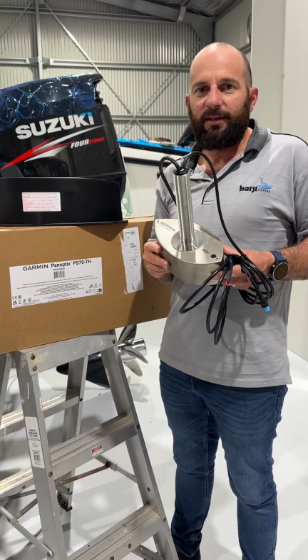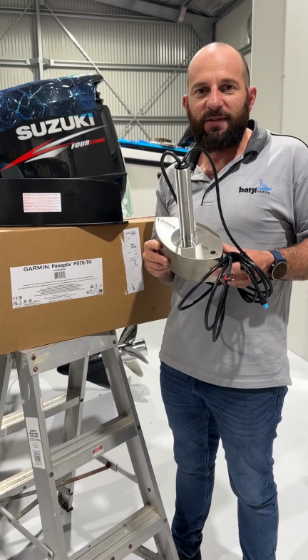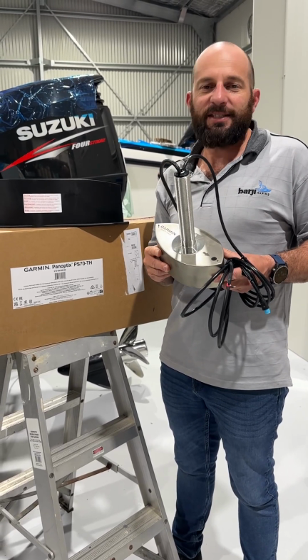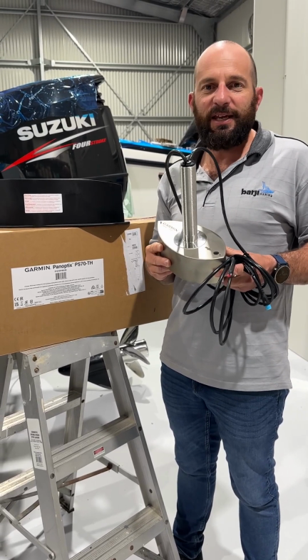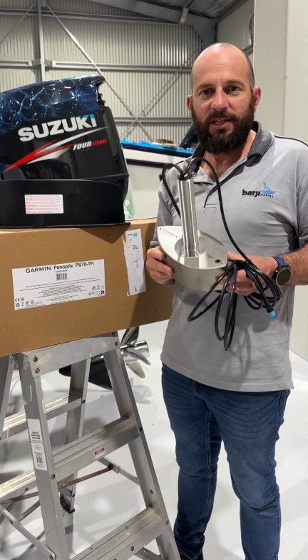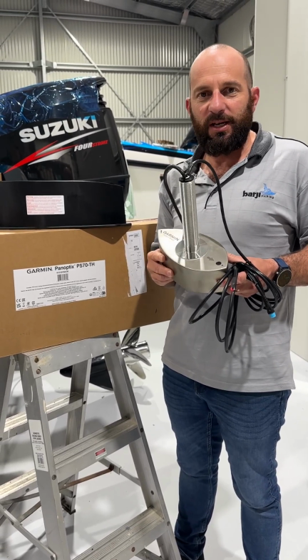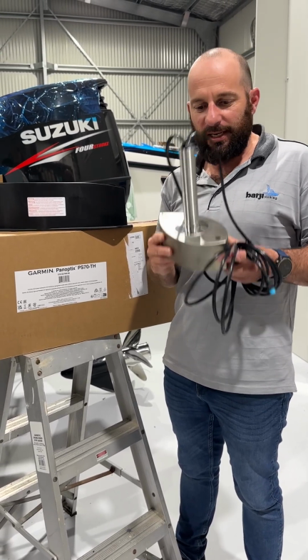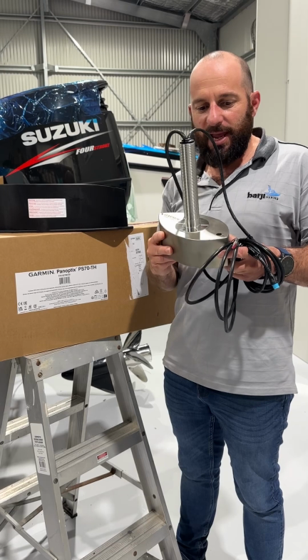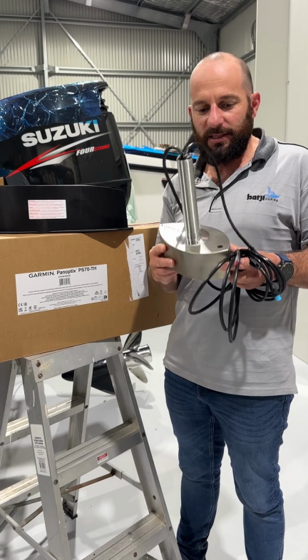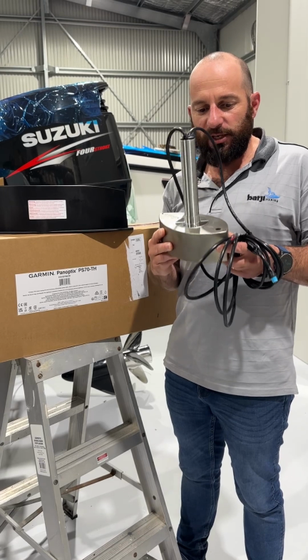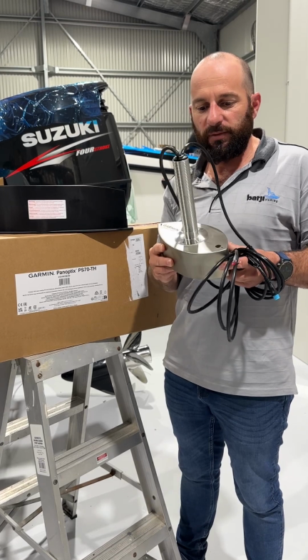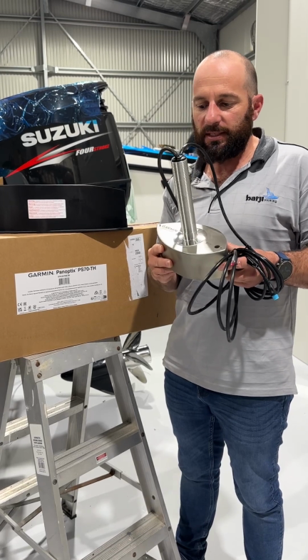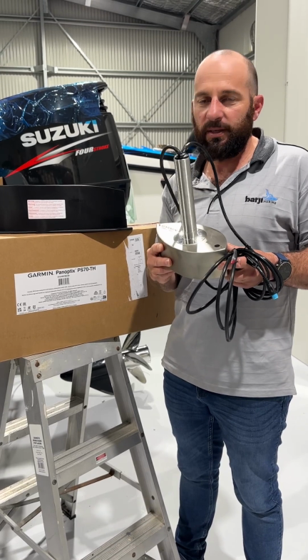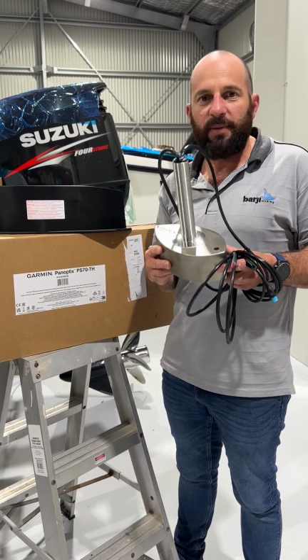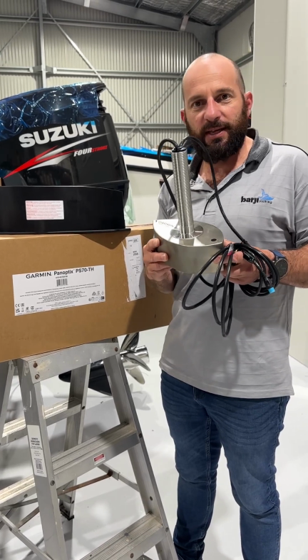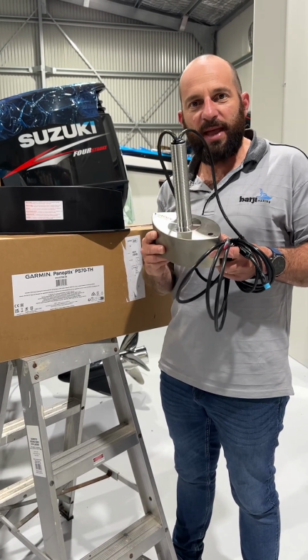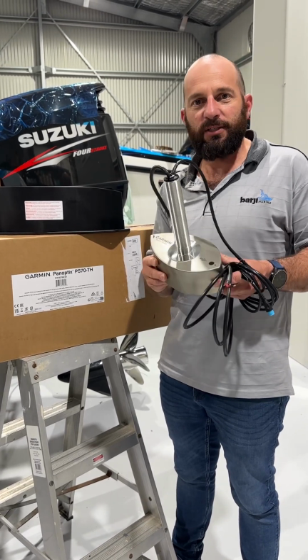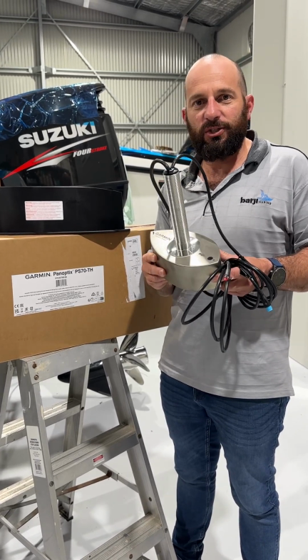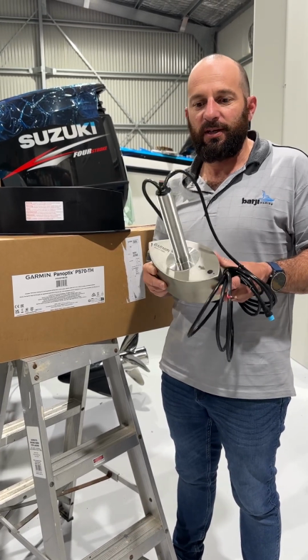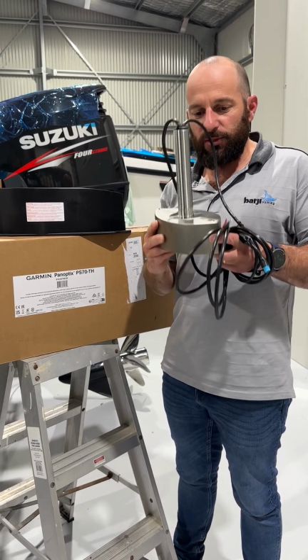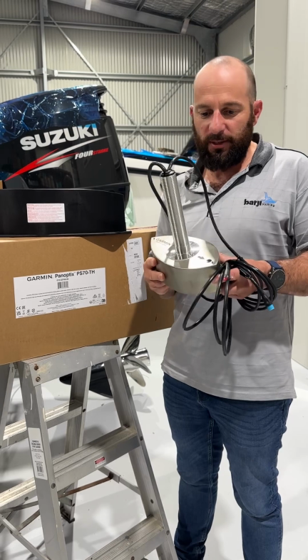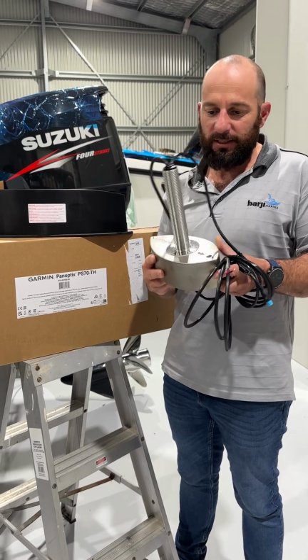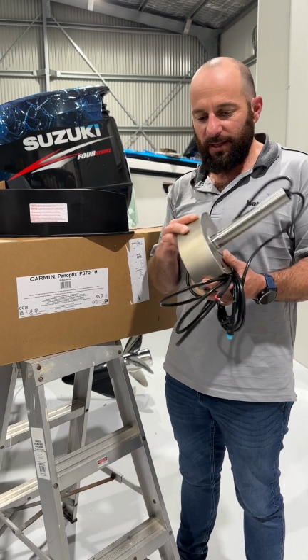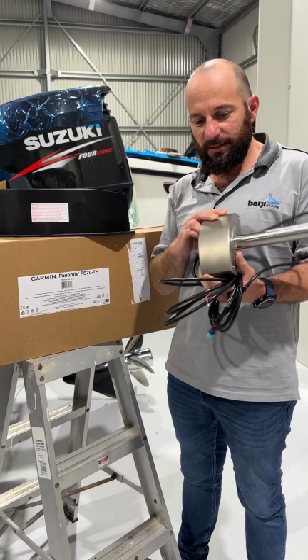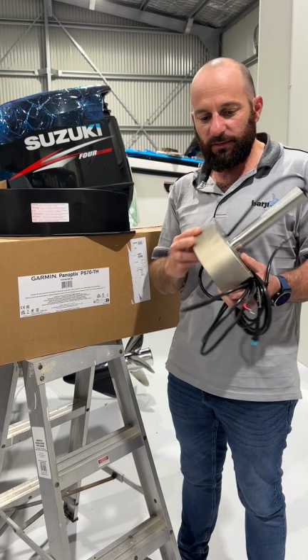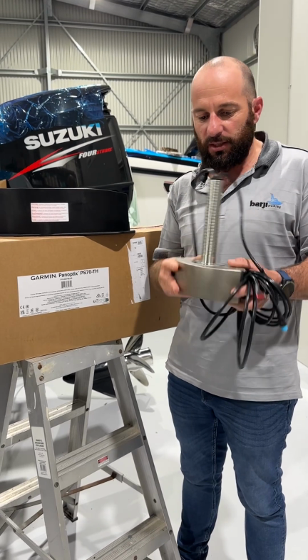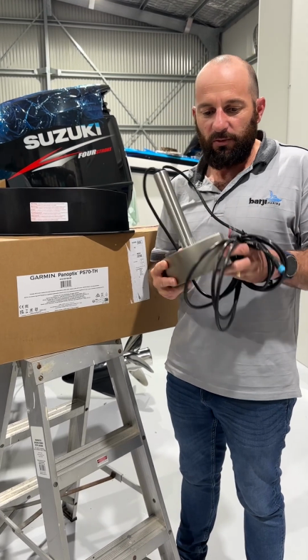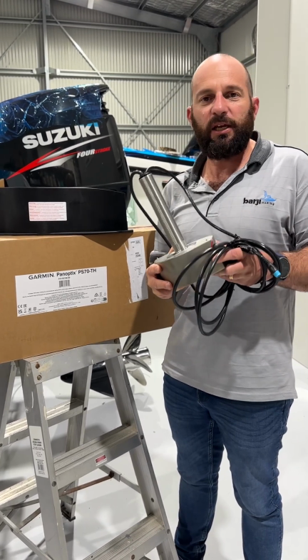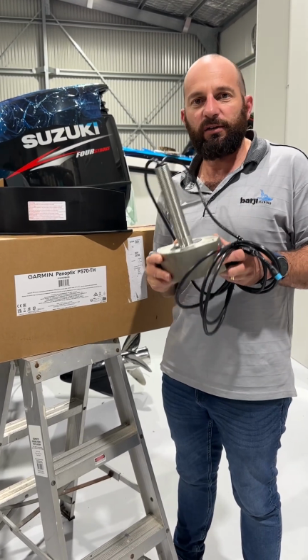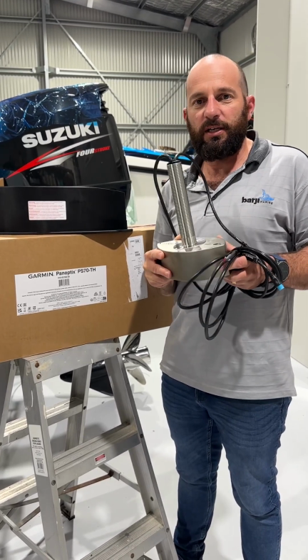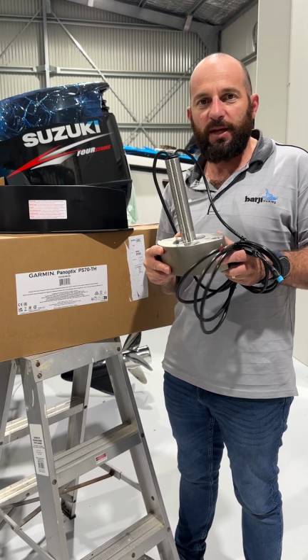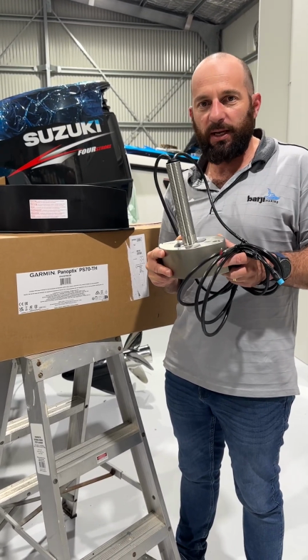G'day everyone, it's Nathan here from Bargy Marine. In my hands is the newly released Garmin PS70 Panoptix transducer. I was super excited to get one of these and see it in the flesh — I've been hearing and reading so much about it.